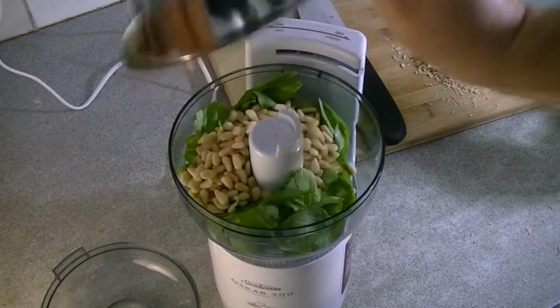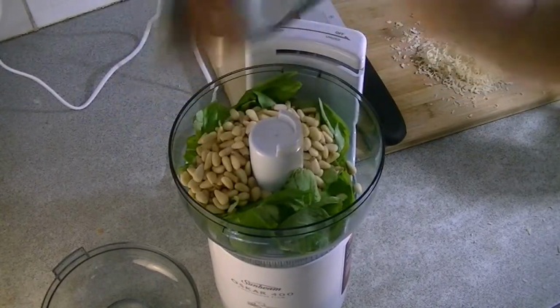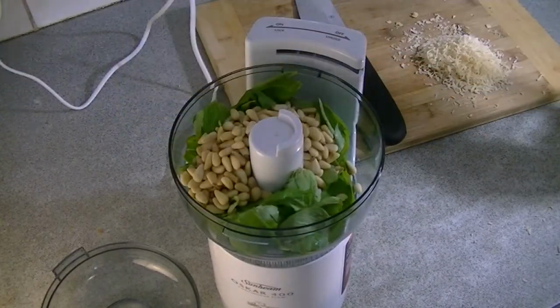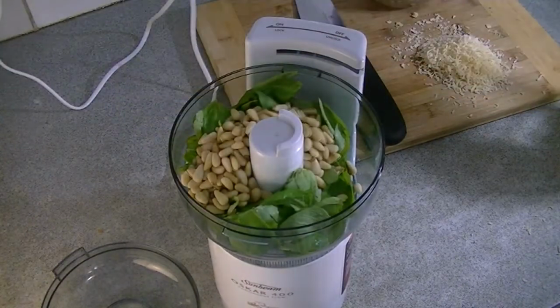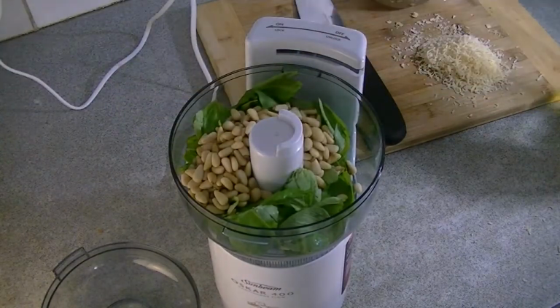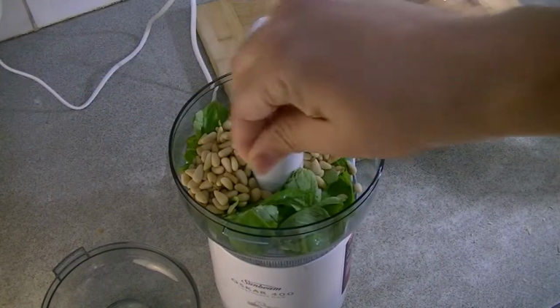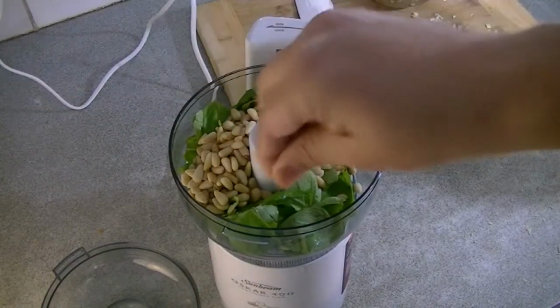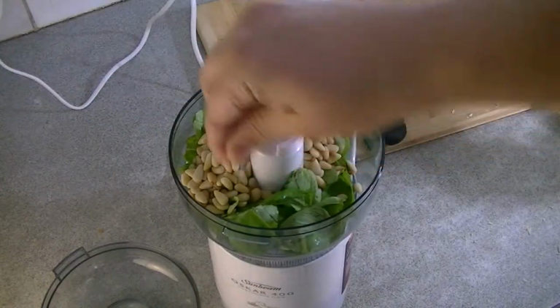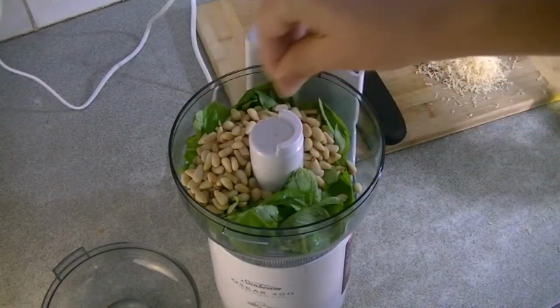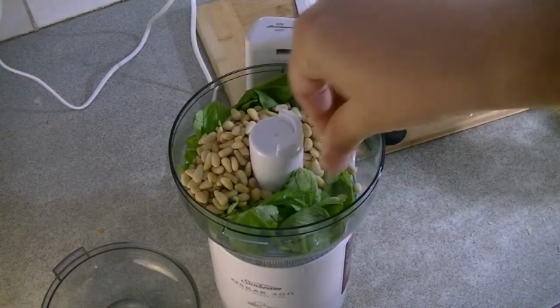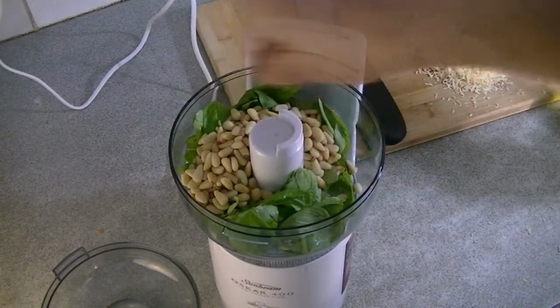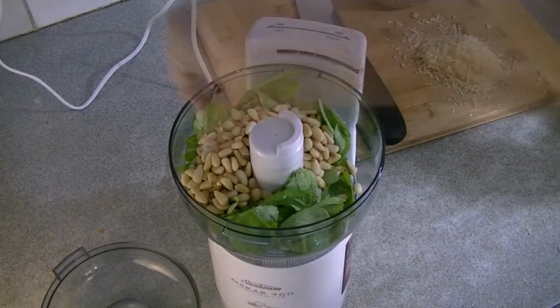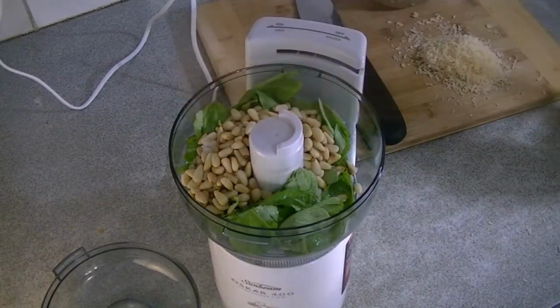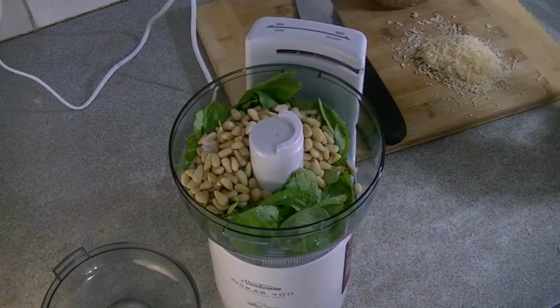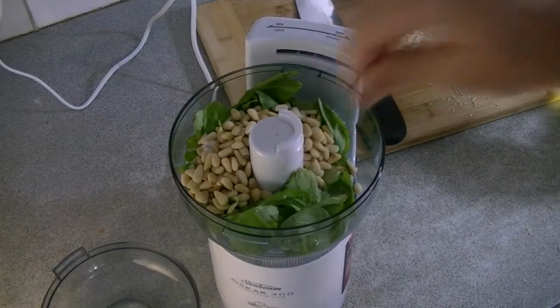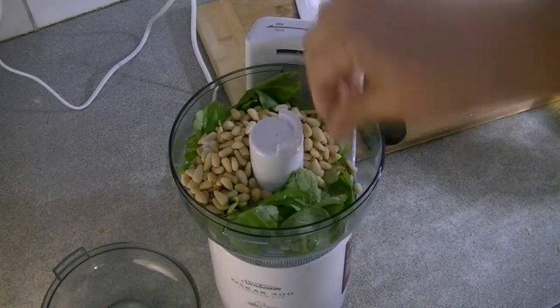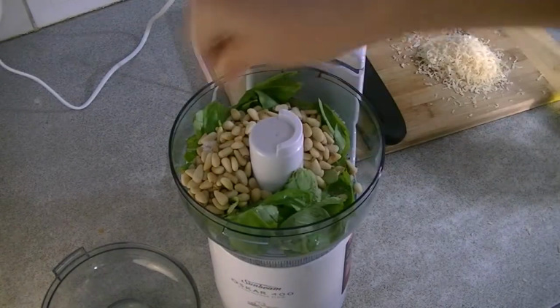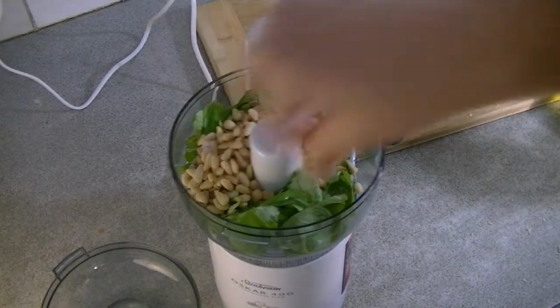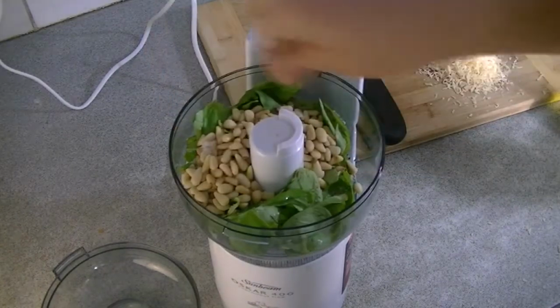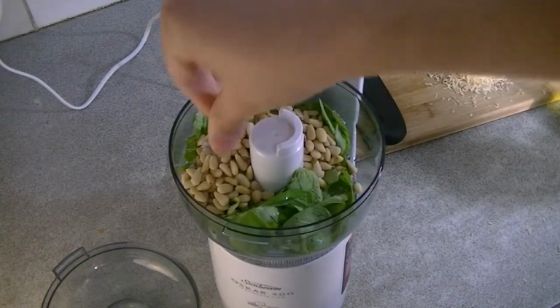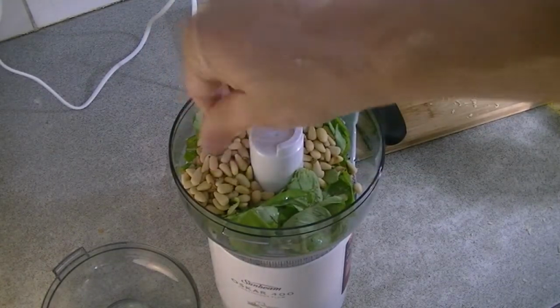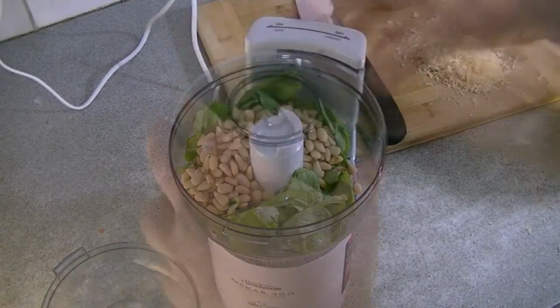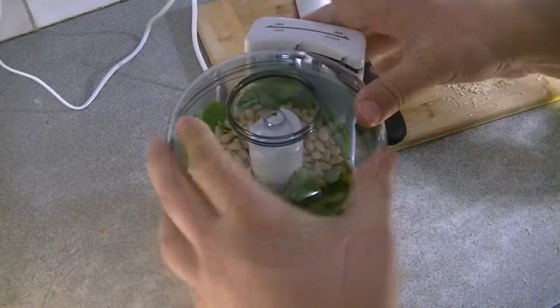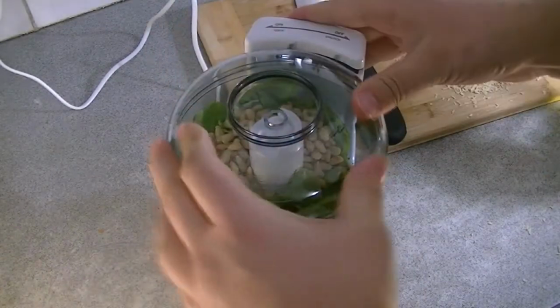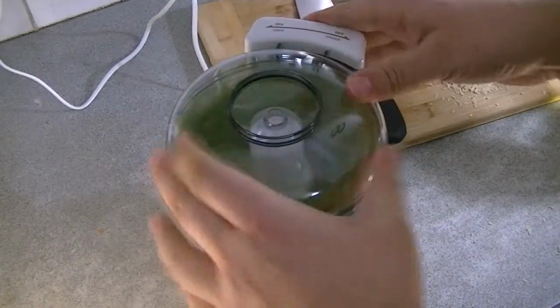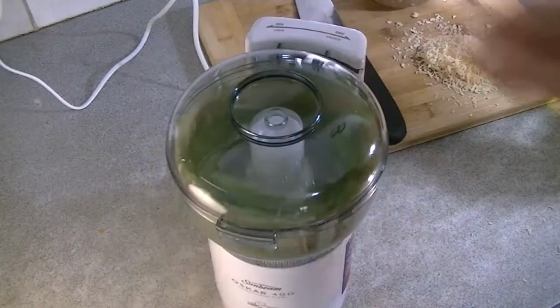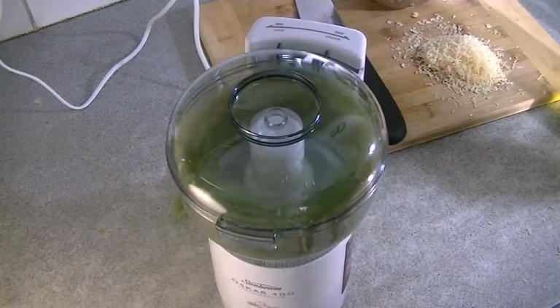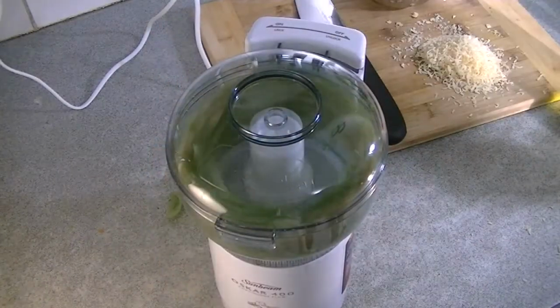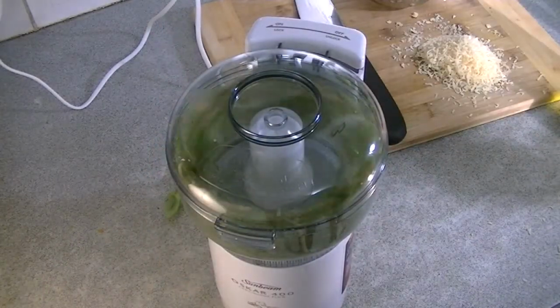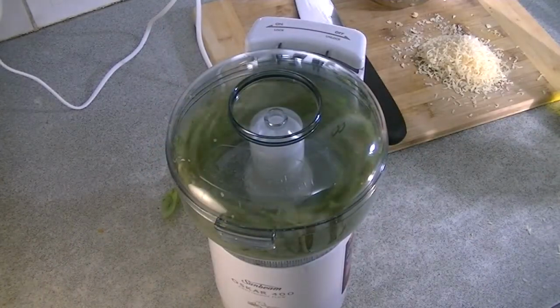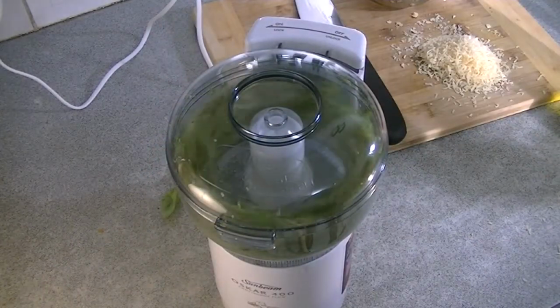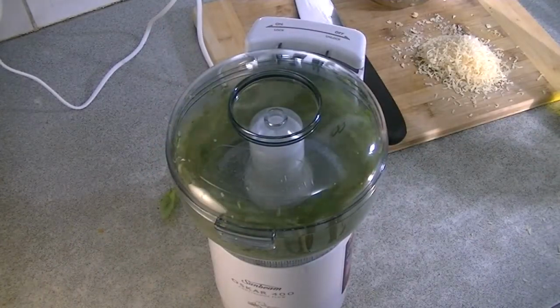To start, we want to add our basil, garlic, pine nuts, a pinch of salt and pepper, then put the lid on and blitz it for about 30 seconds.